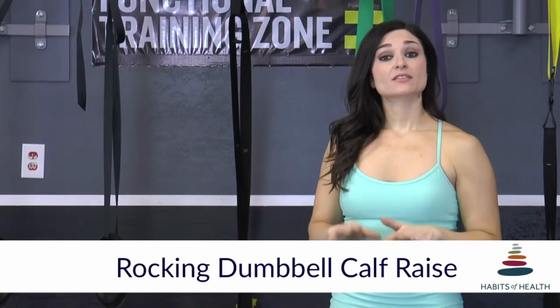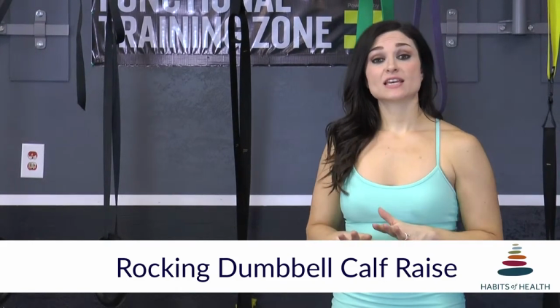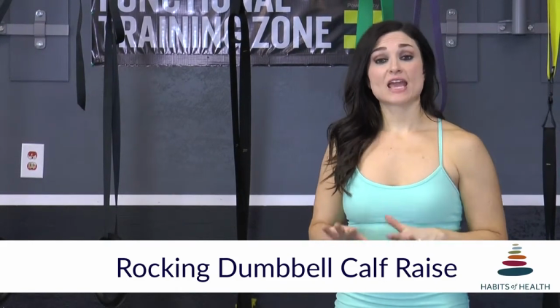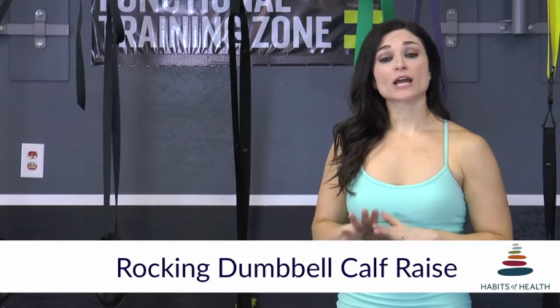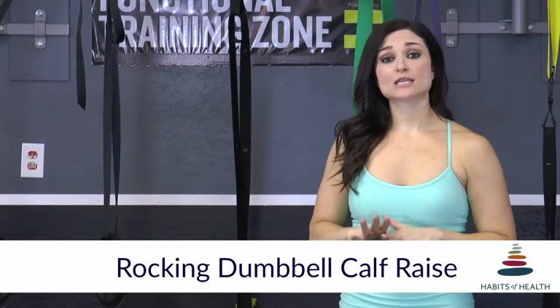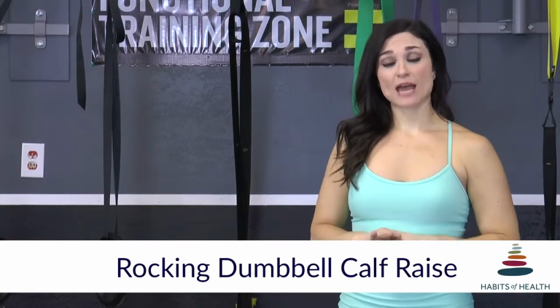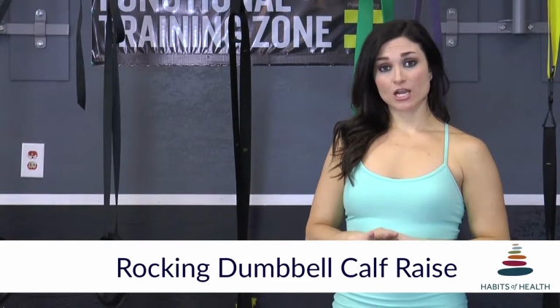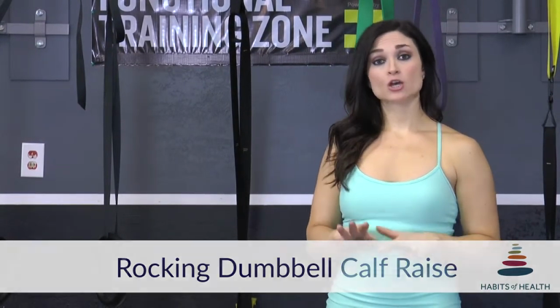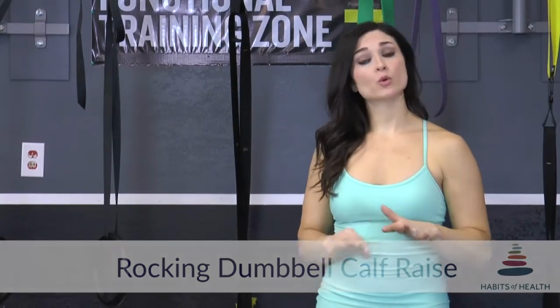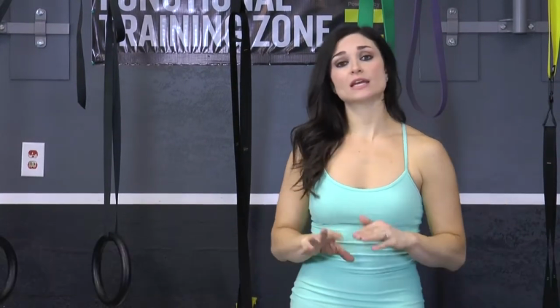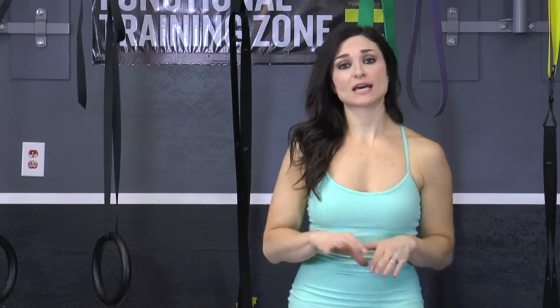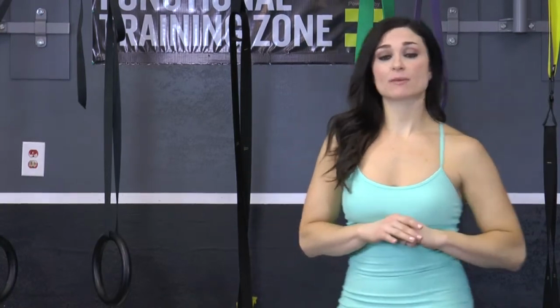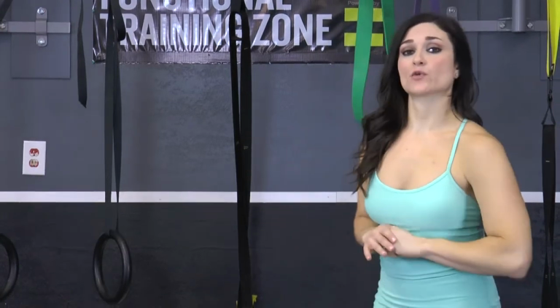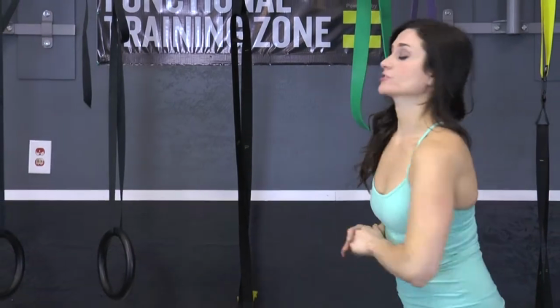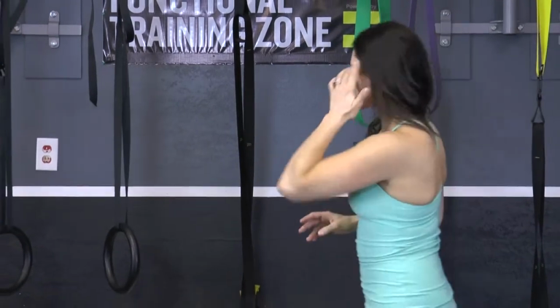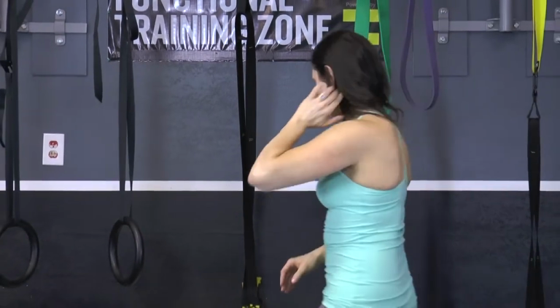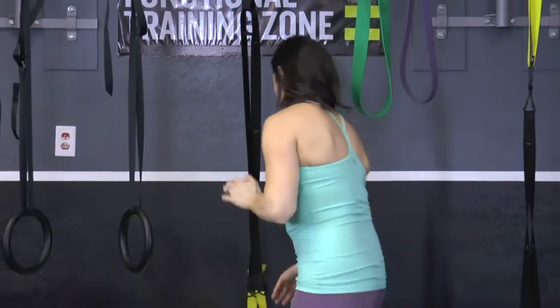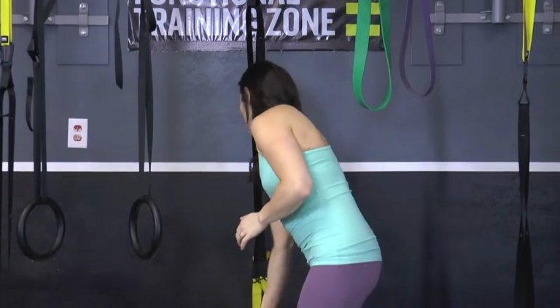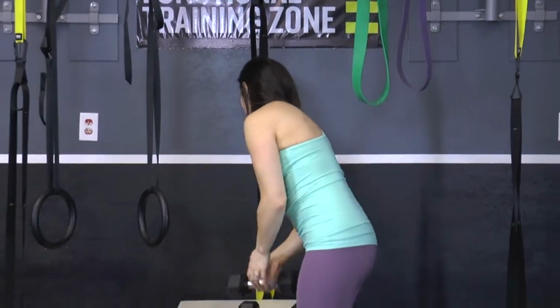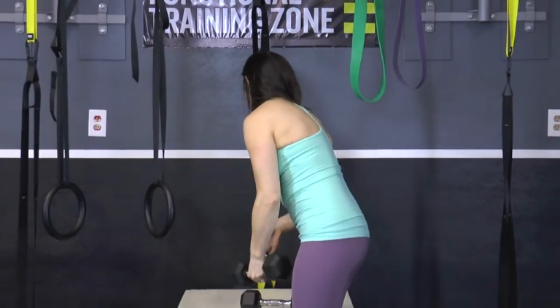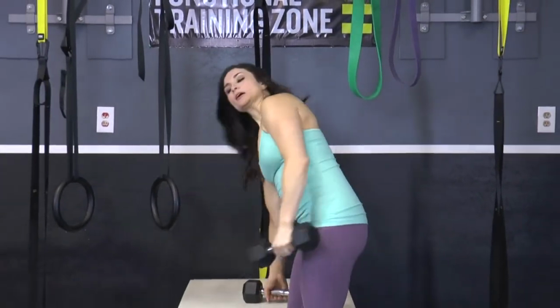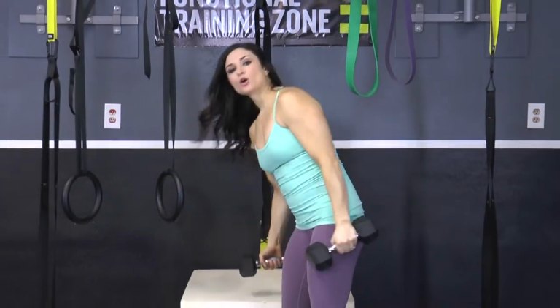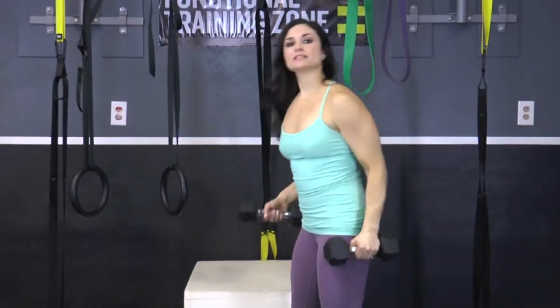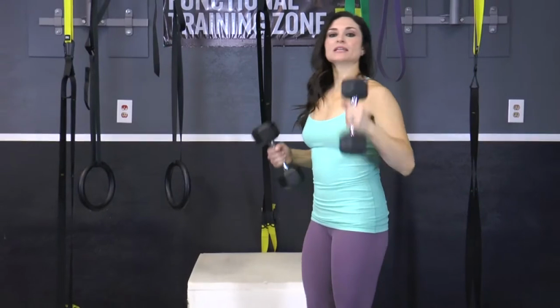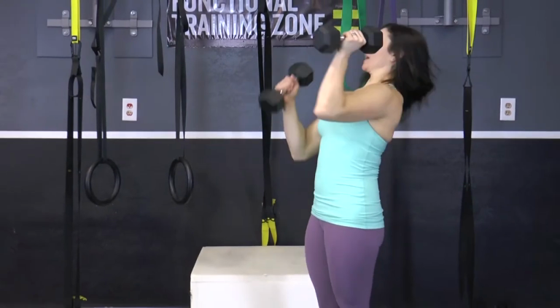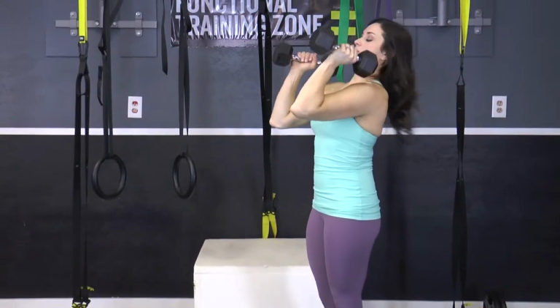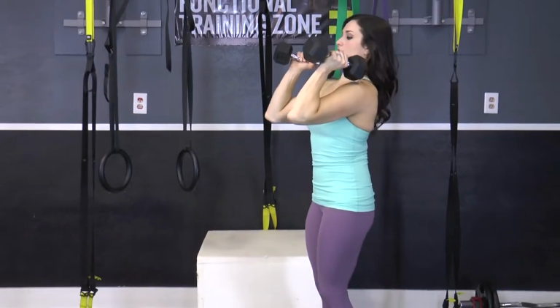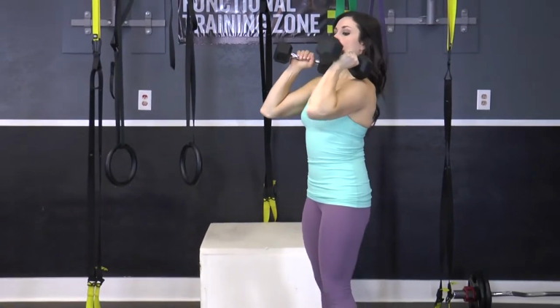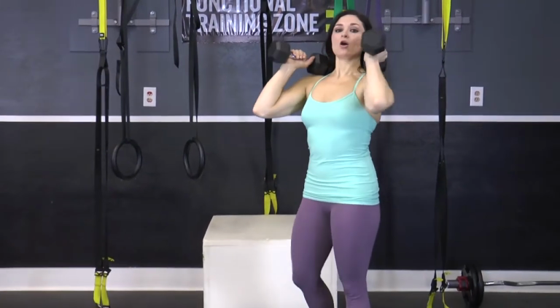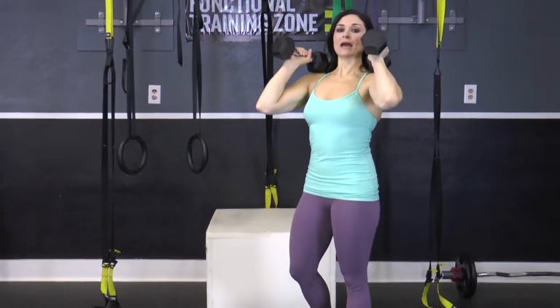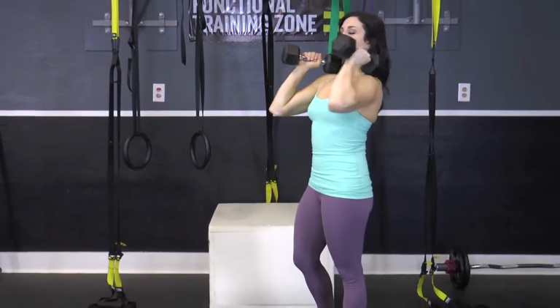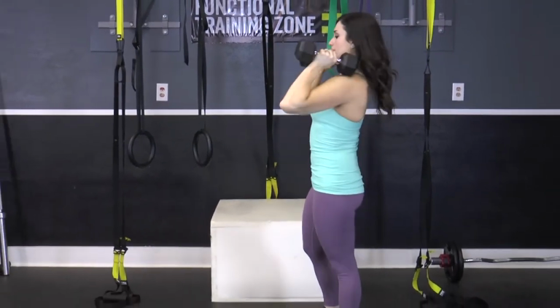This is a rocking dumbbell calf raise. You will need a set of dumbbells for this exercise. You're going to hold a dumbbell in each hand at shoulder level.